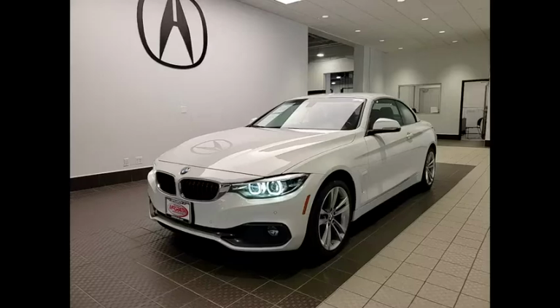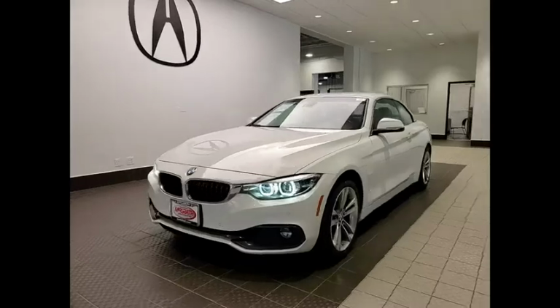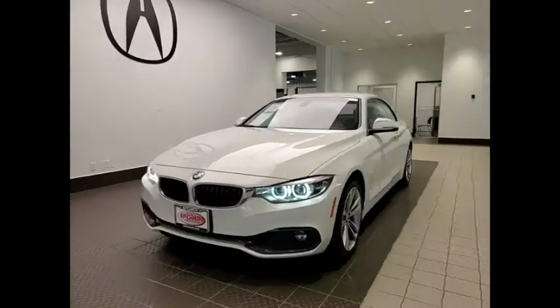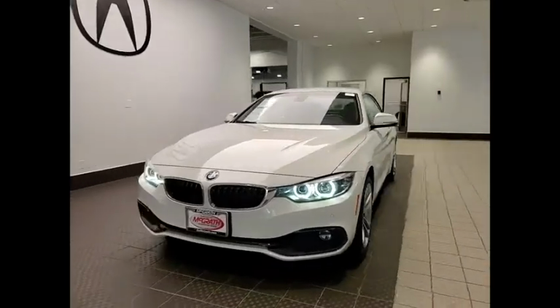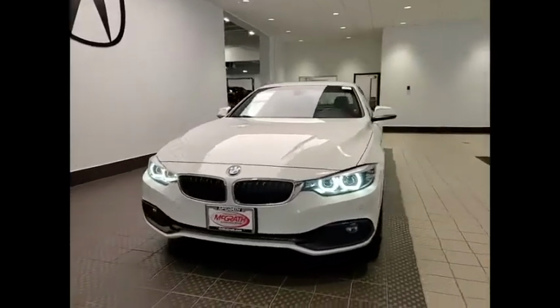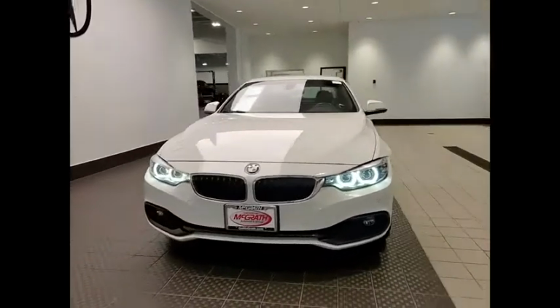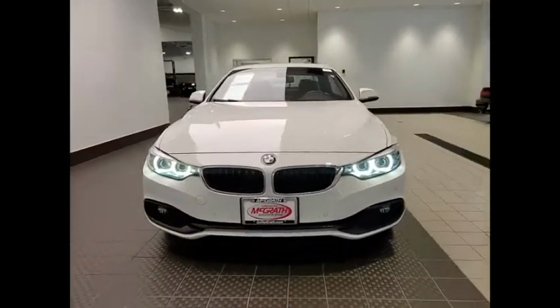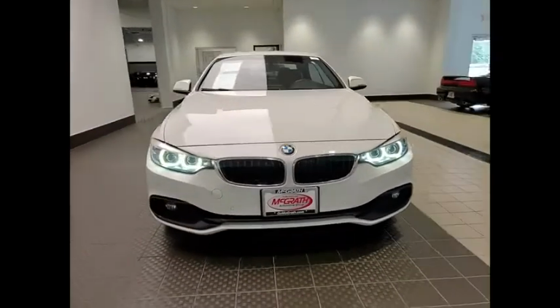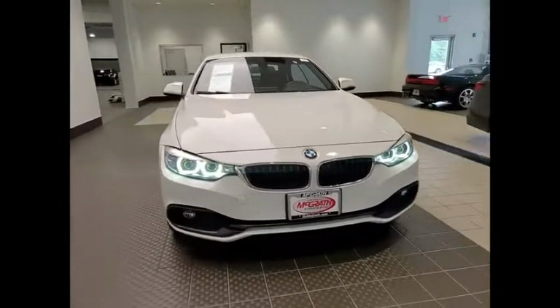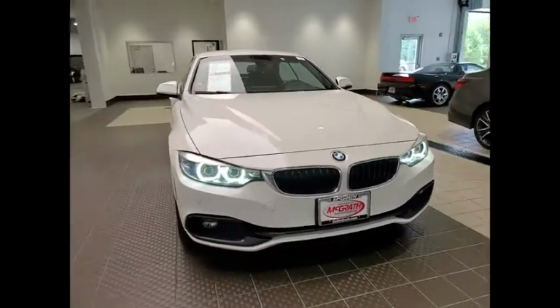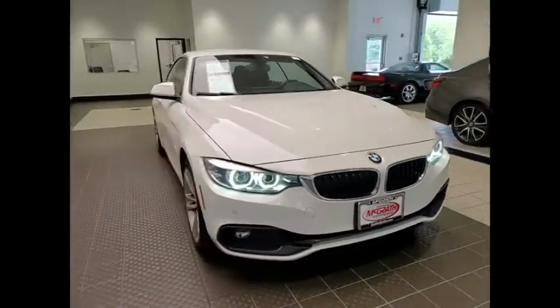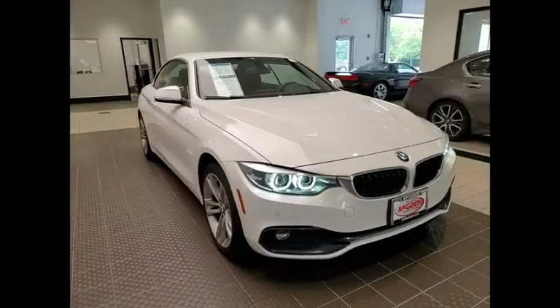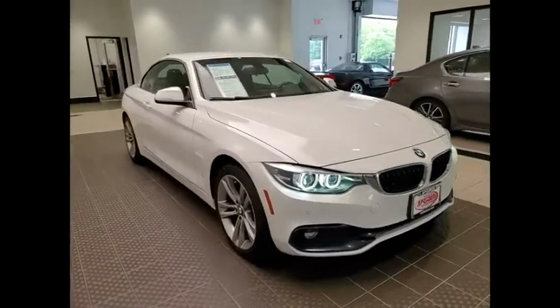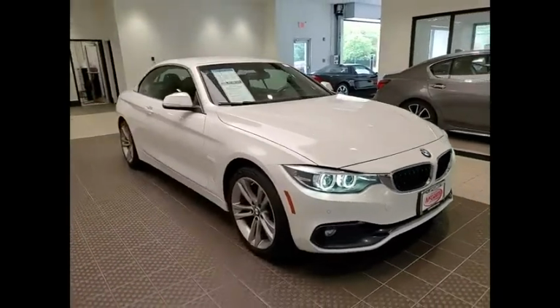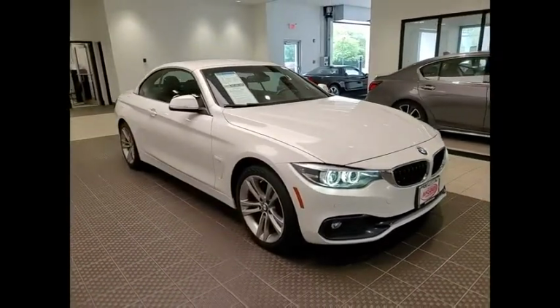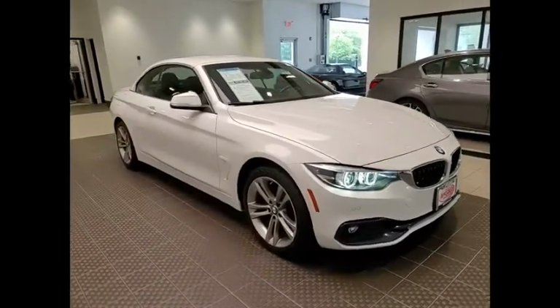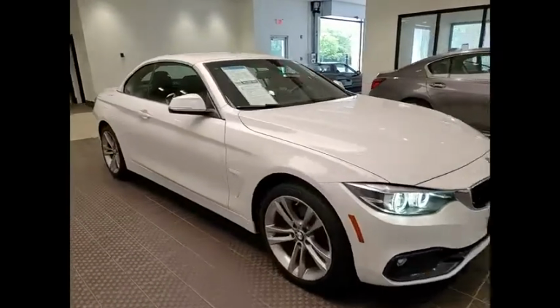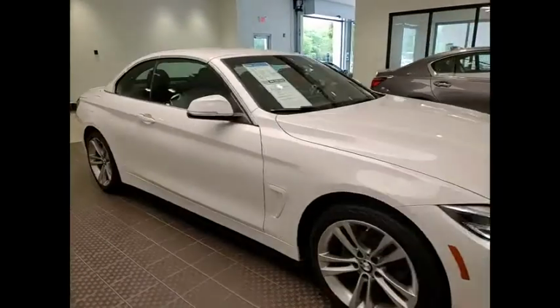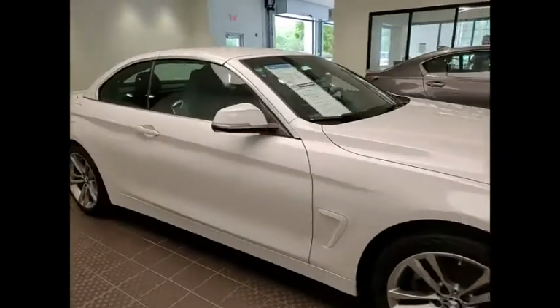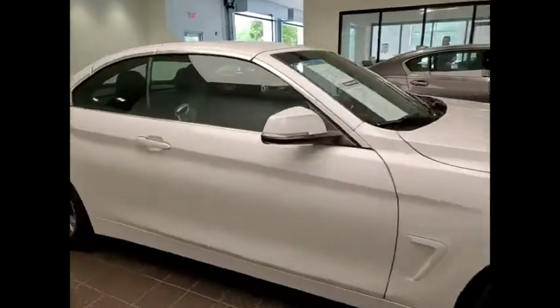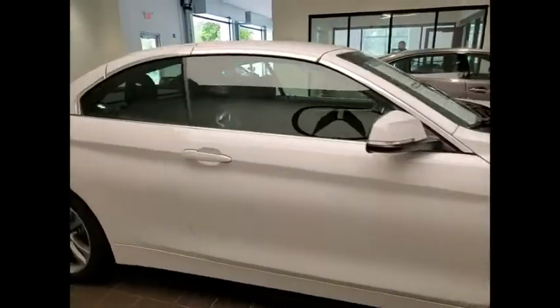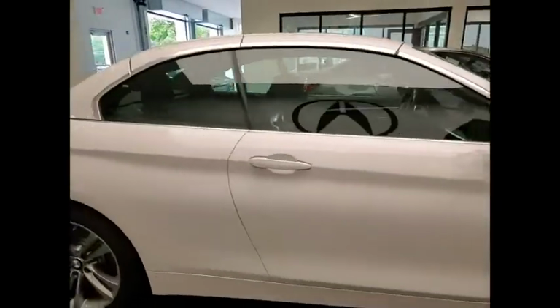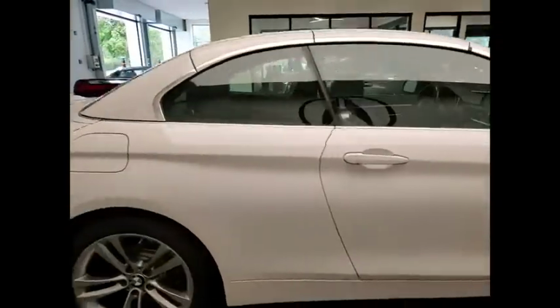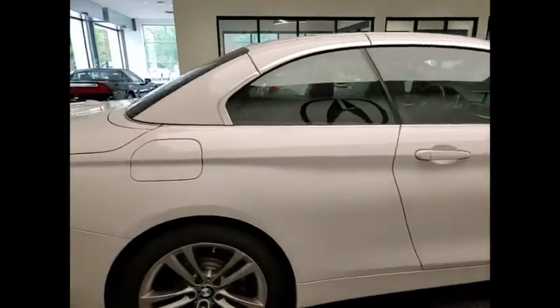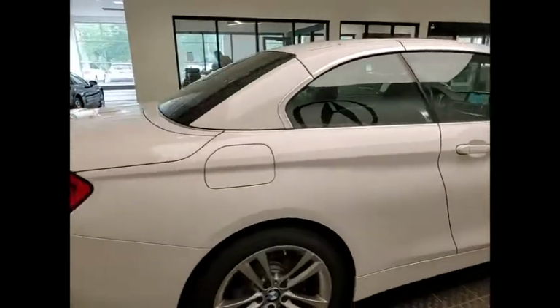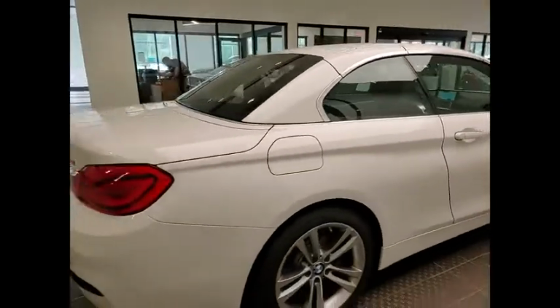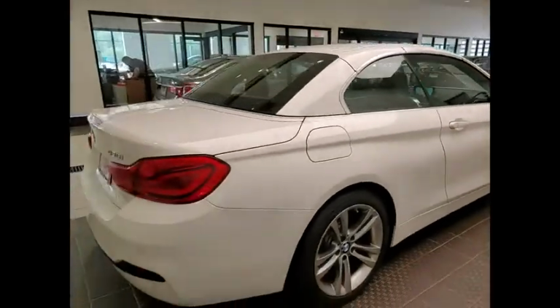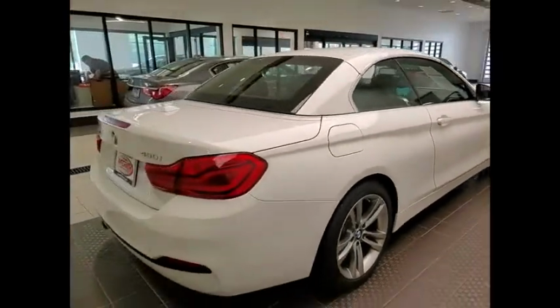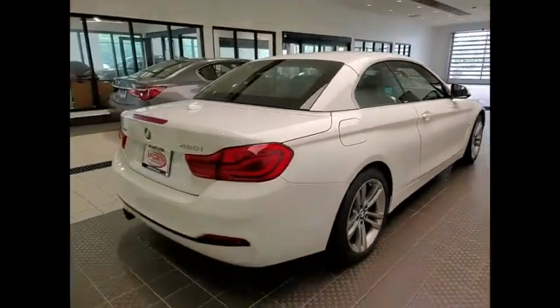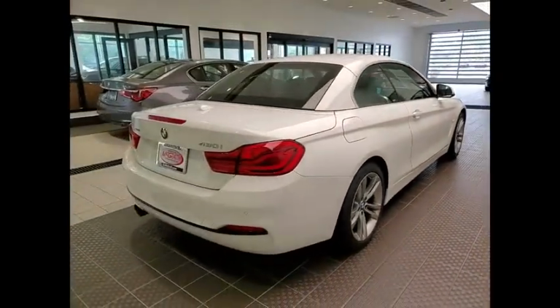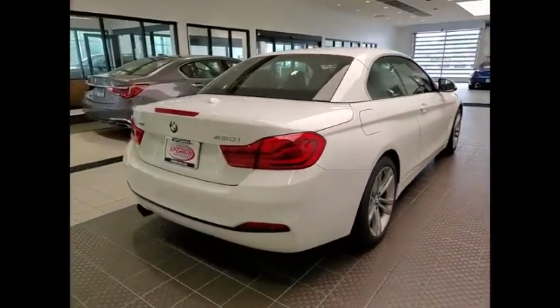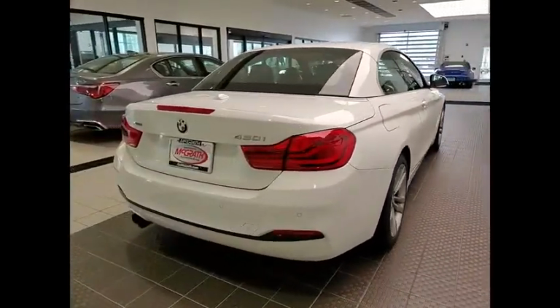We are pleased to show you the 2018 BMW 4 Series. The BMW 4 Series is a powerful machine which comes with impressive handling, upscale interiors, and it delivers on BMW's ultimate driving machine.